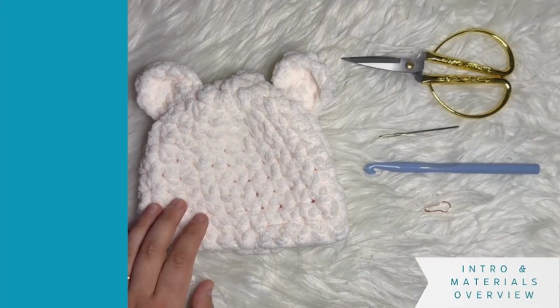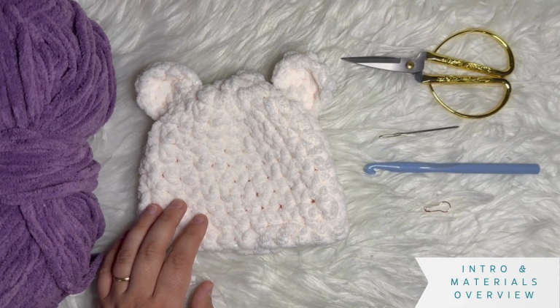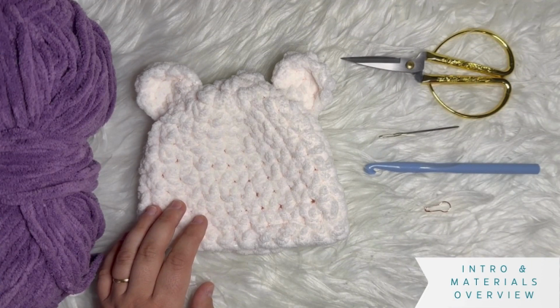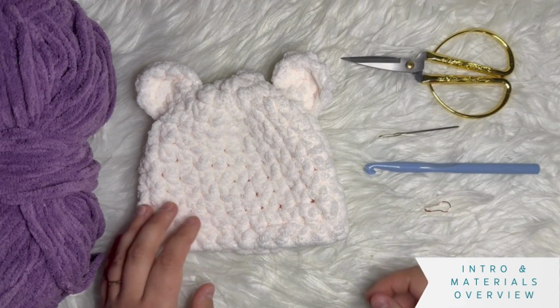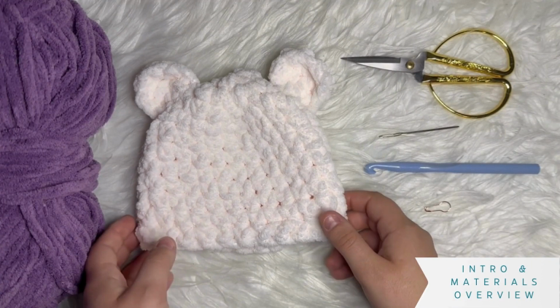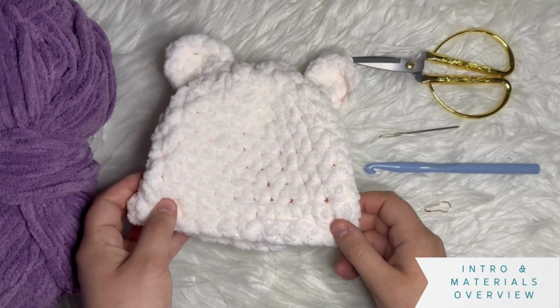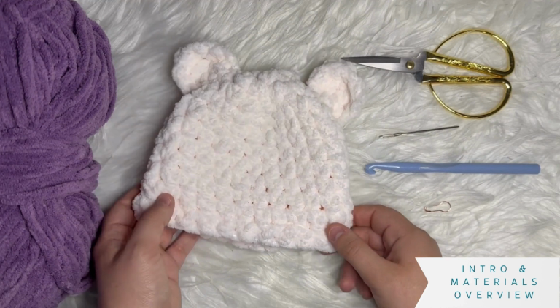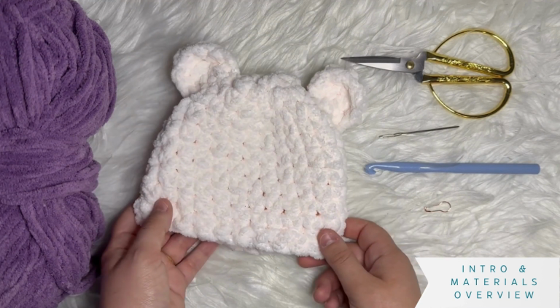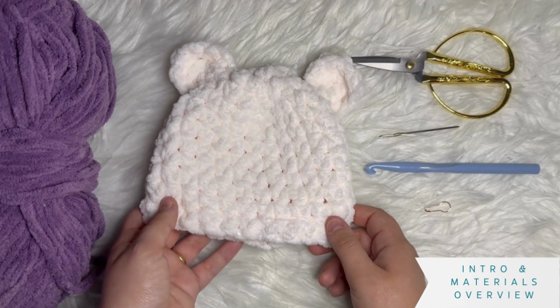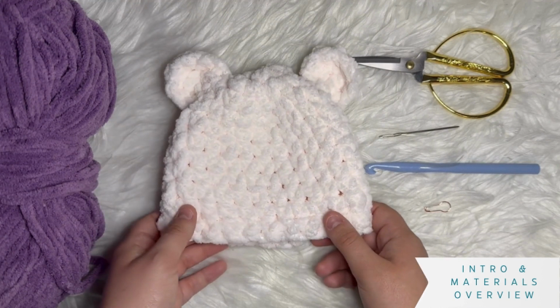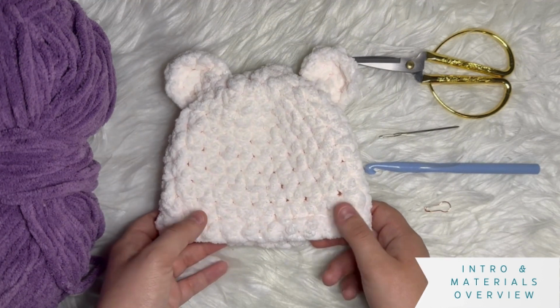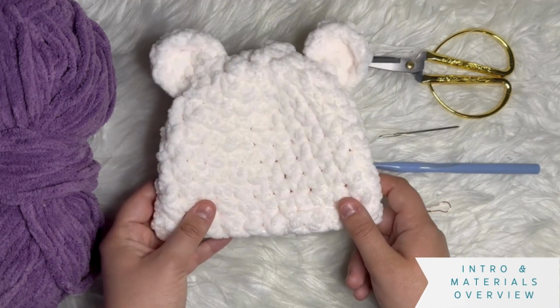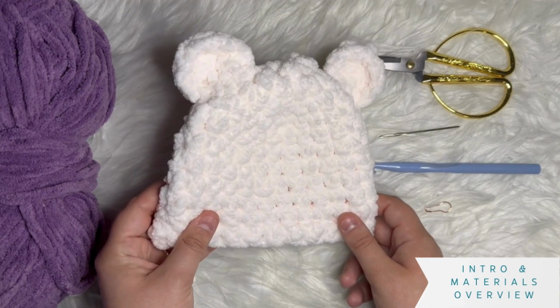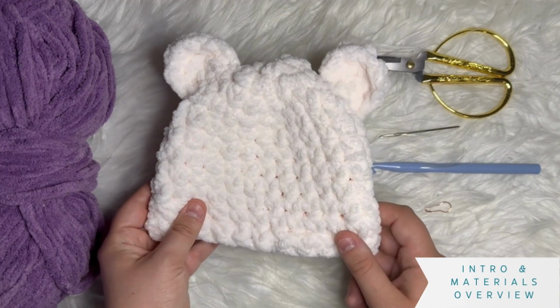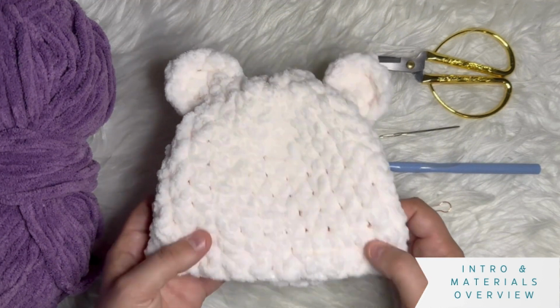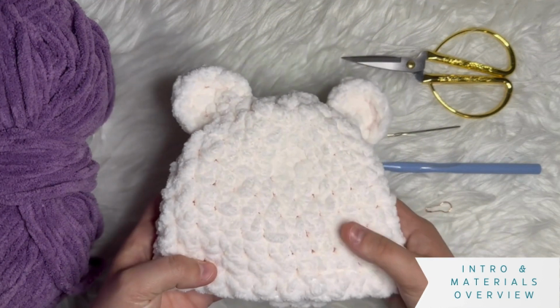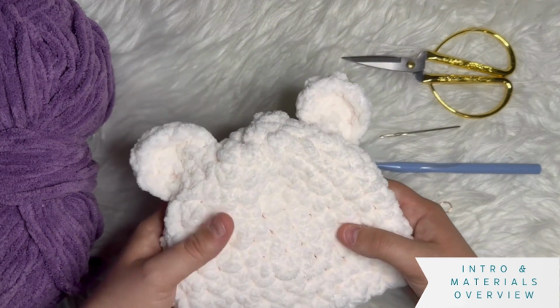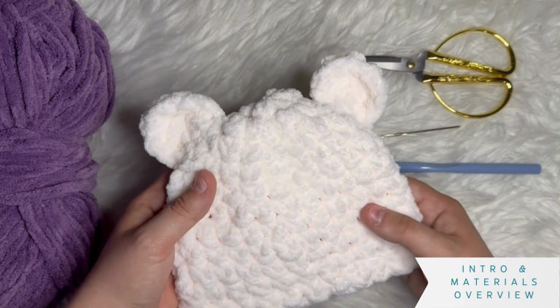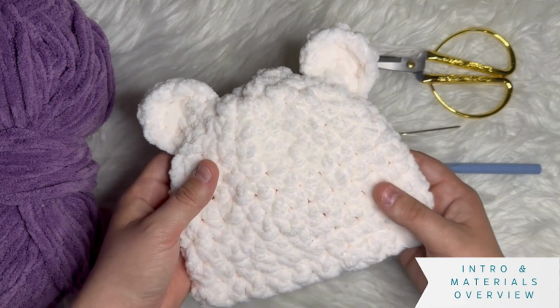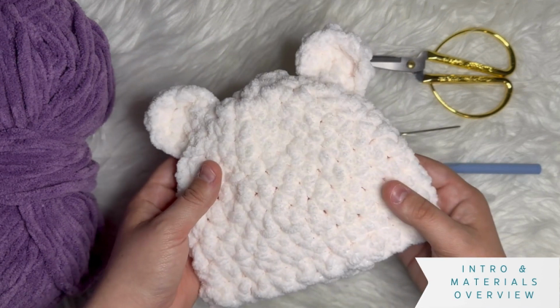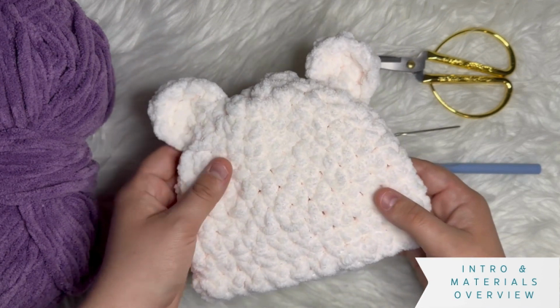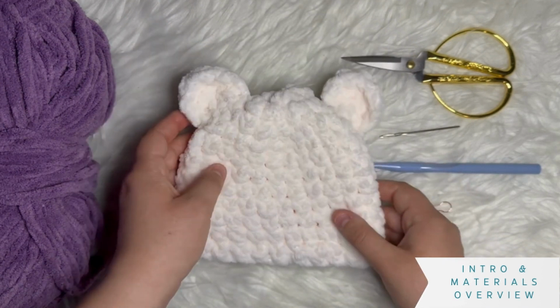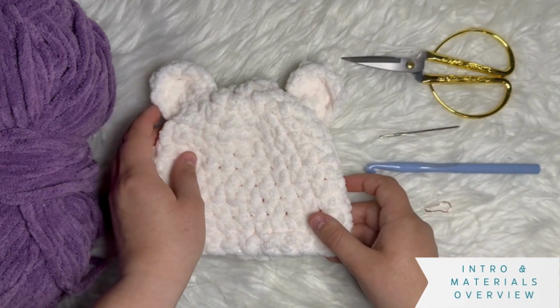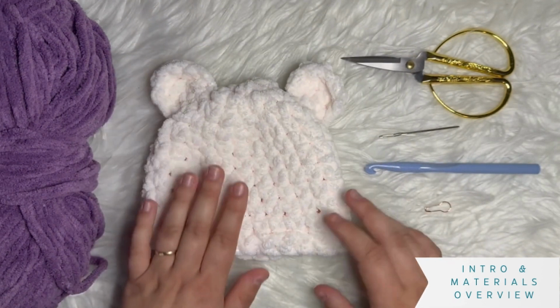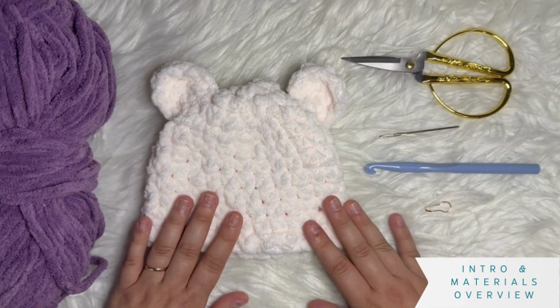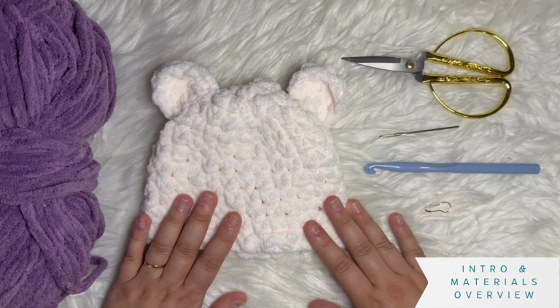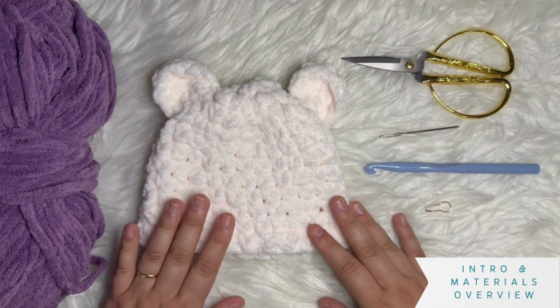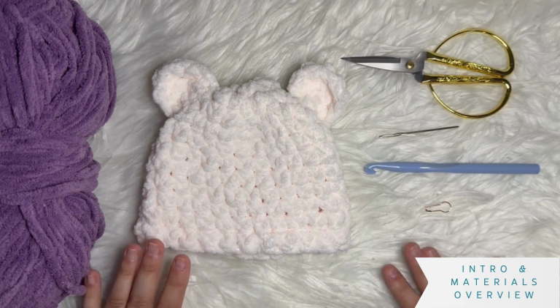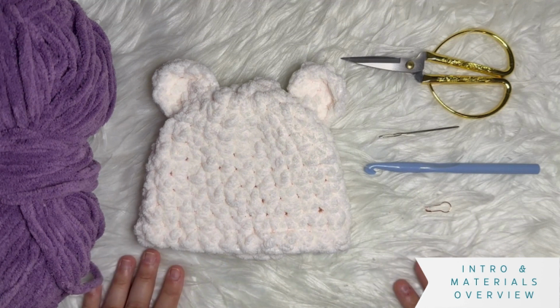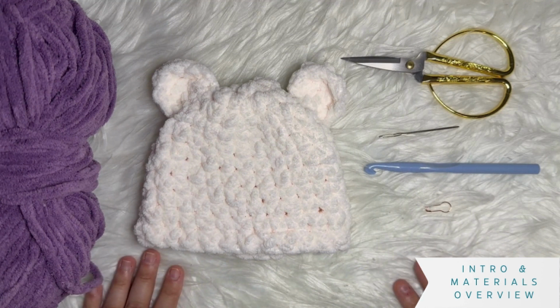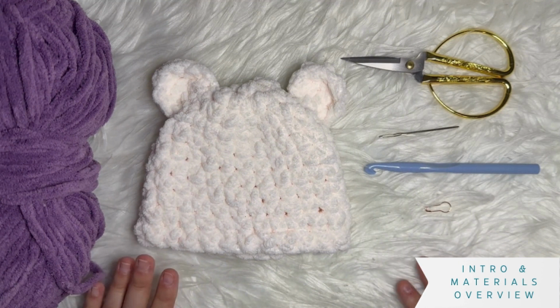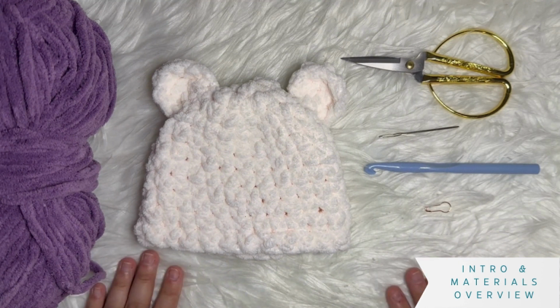Hello, my name is Josie, and today I will be walking you step-by-step through how to crochet a baby bear hat. This hat is for size 0 to 3 months, and it is a very beginner-friendly project. I will take you through start to finish.